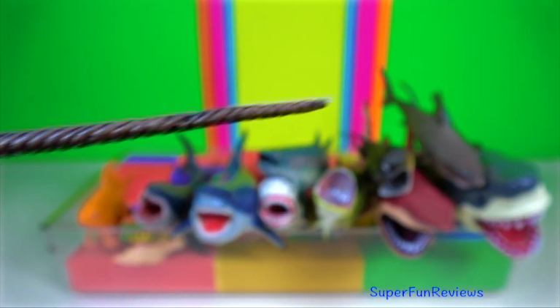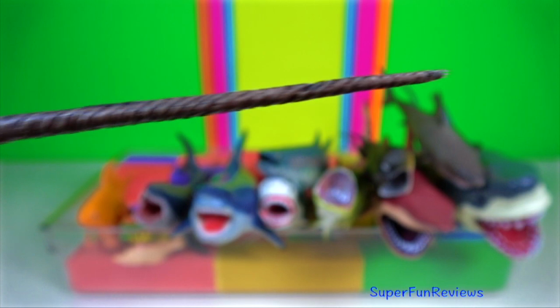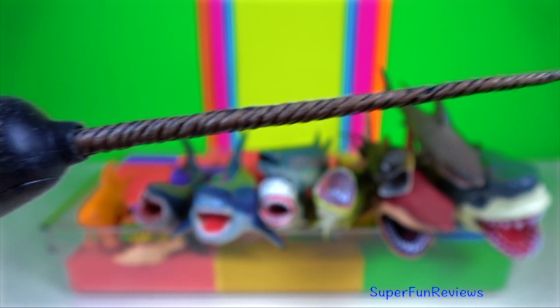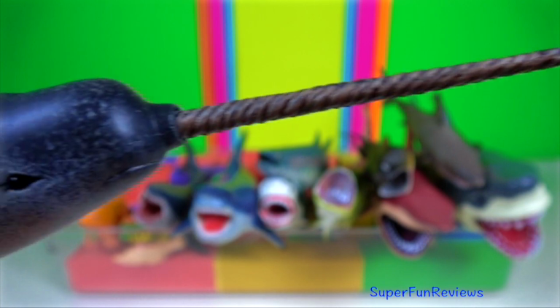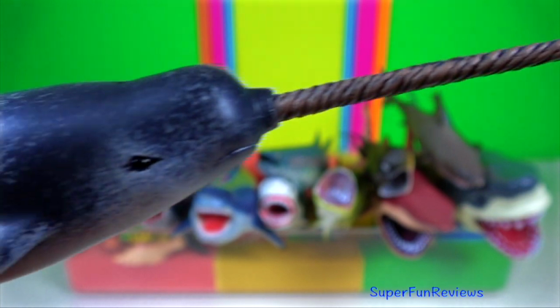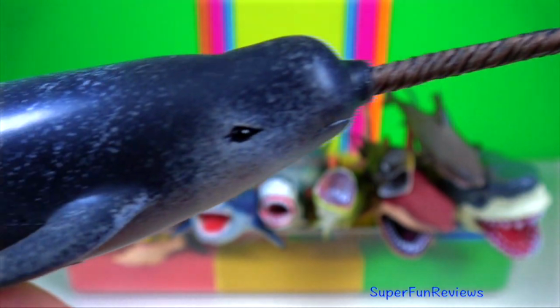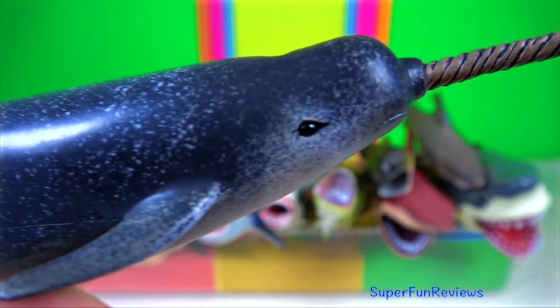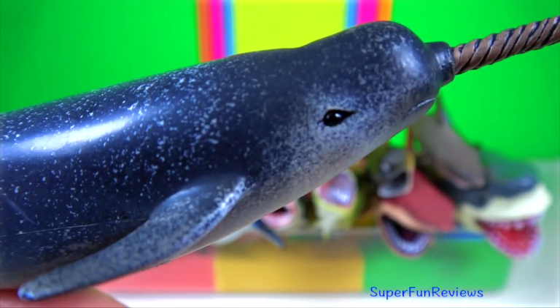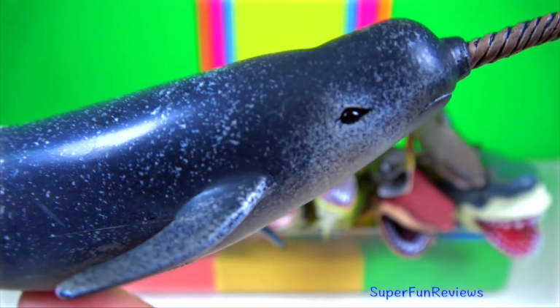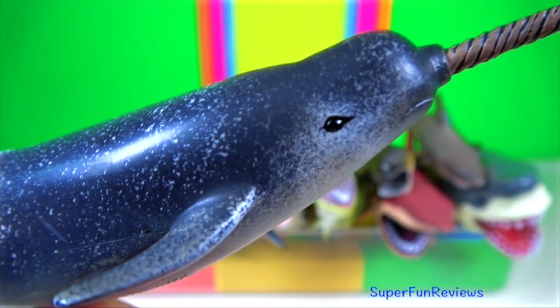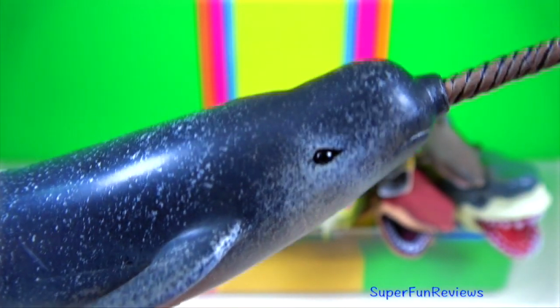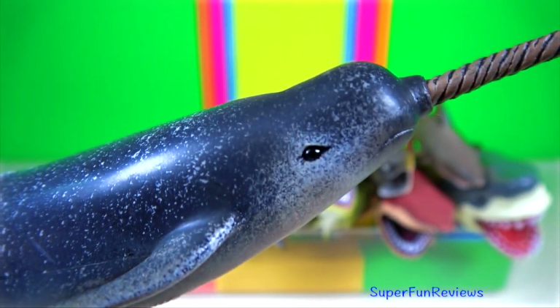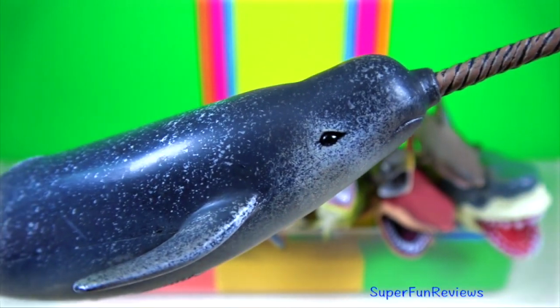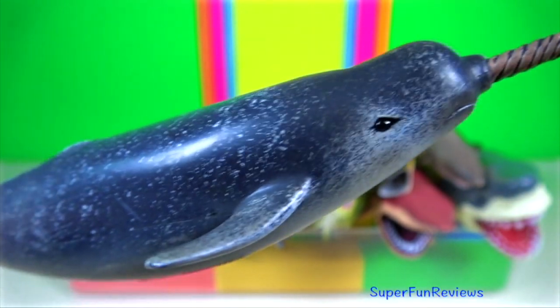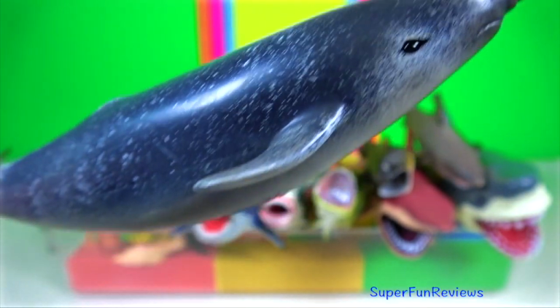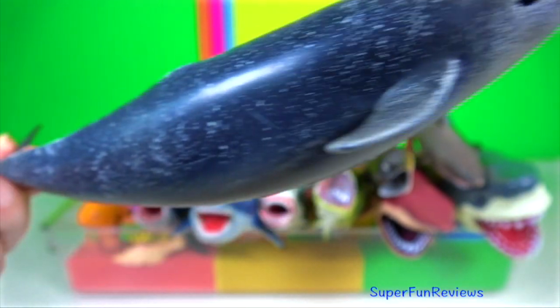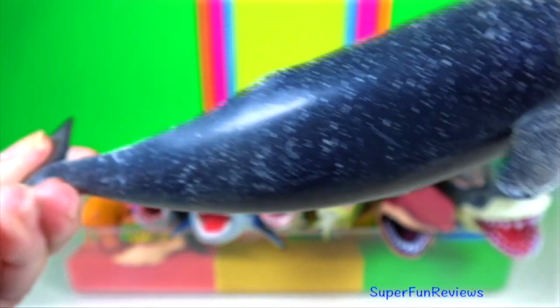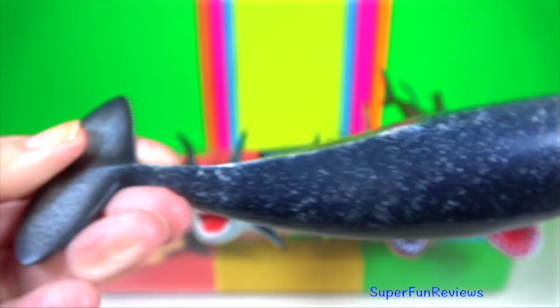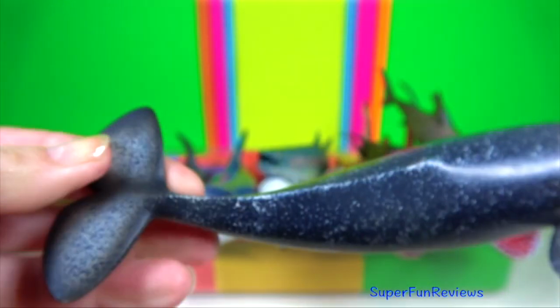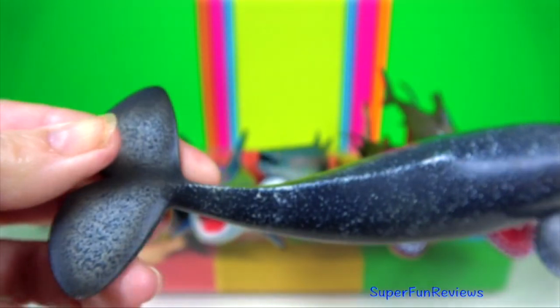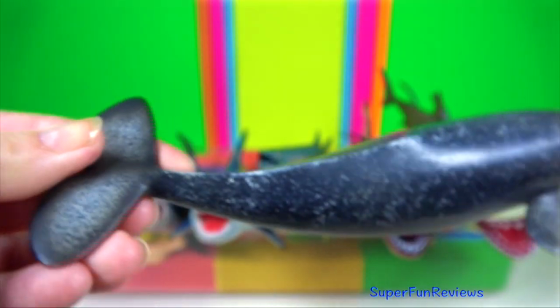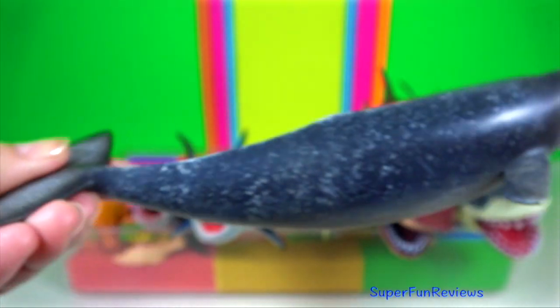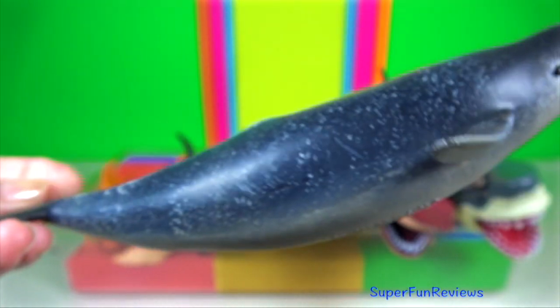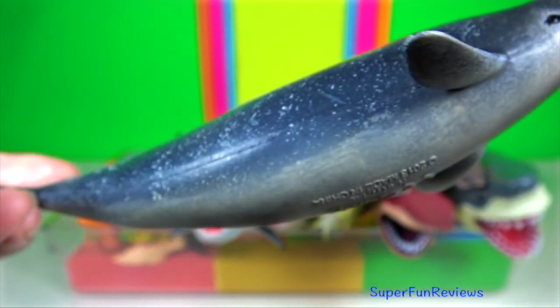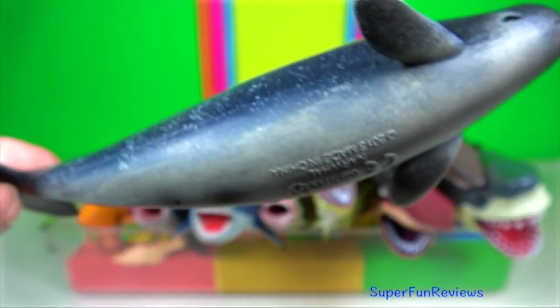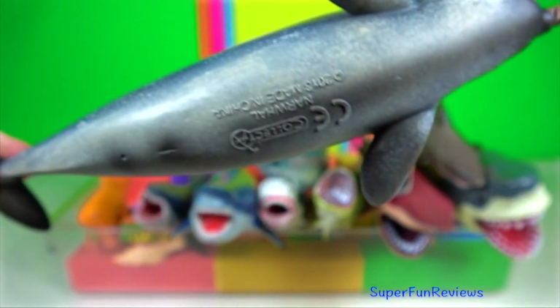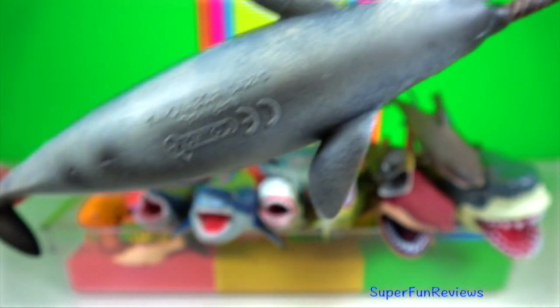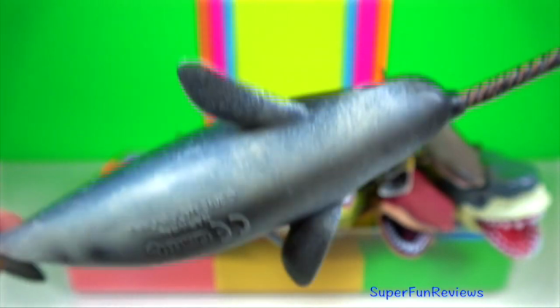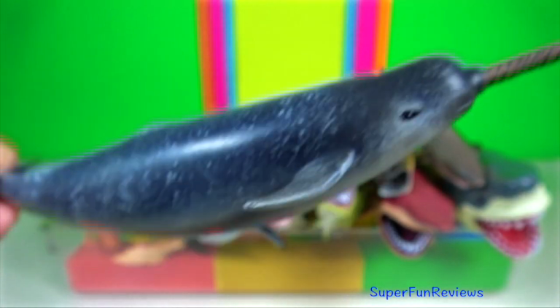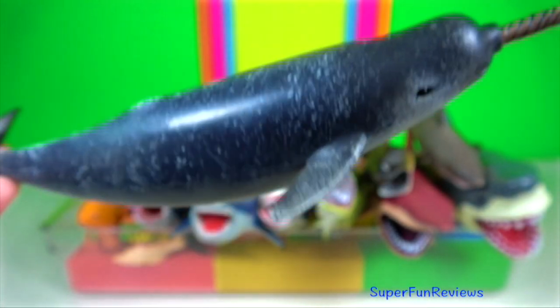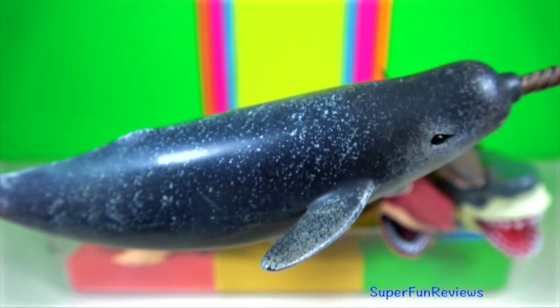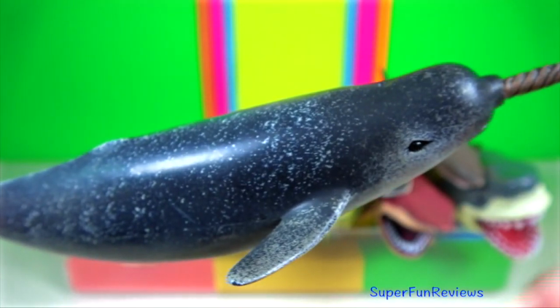Narwhal. In males, the most prominent tooth grows into a sword-like spiral tusk measuring up to 2.7 metres.